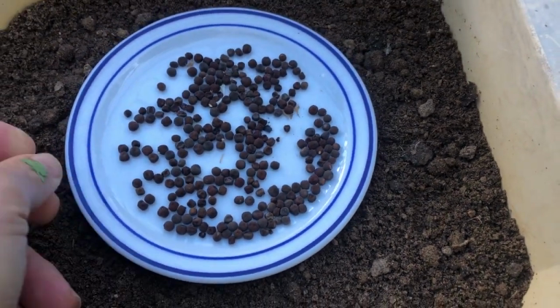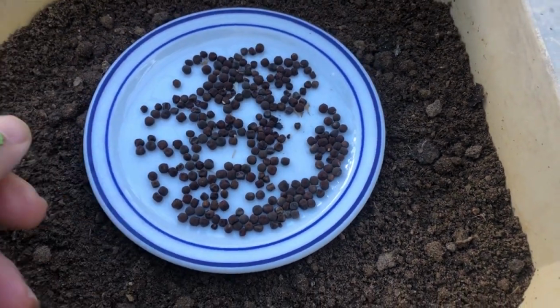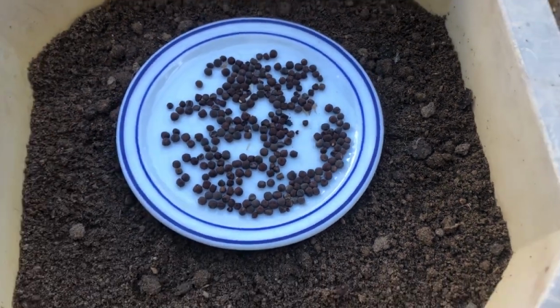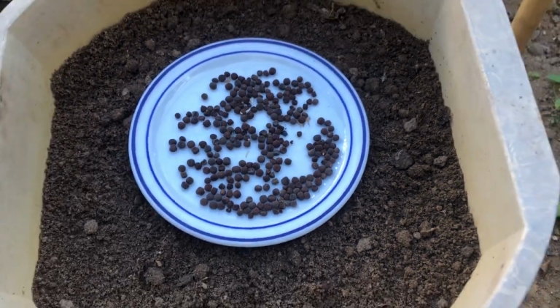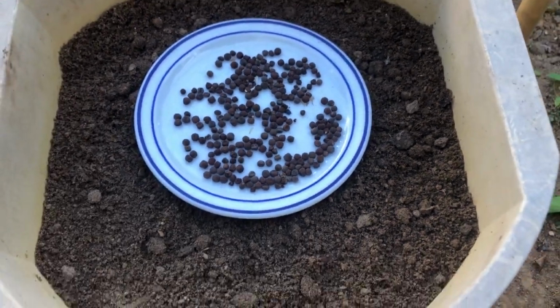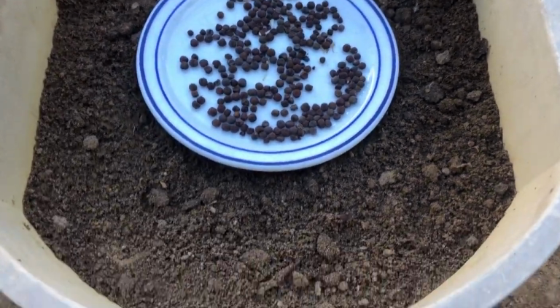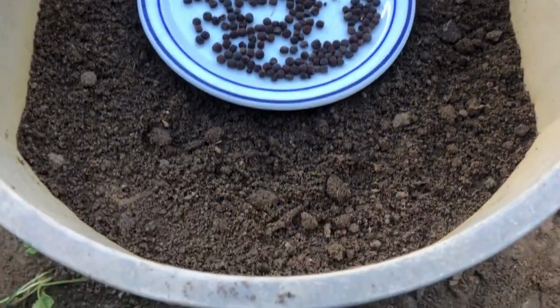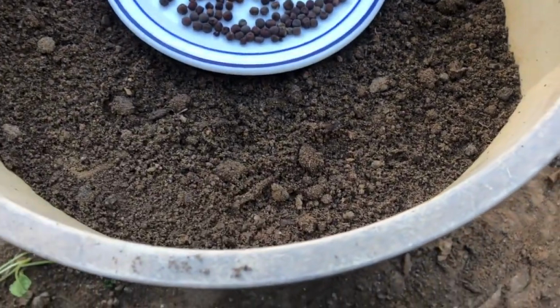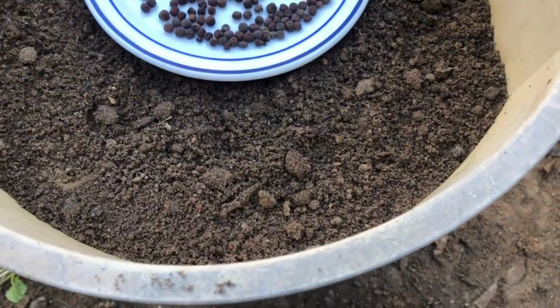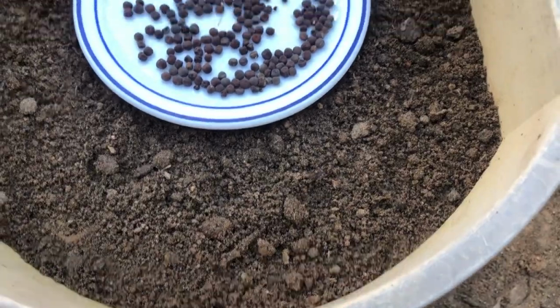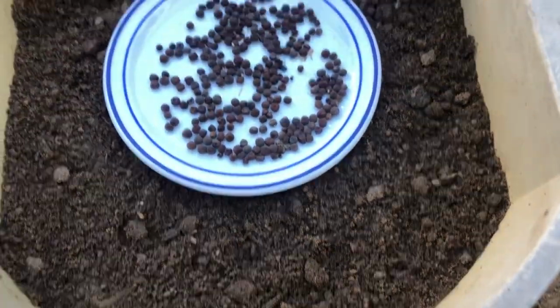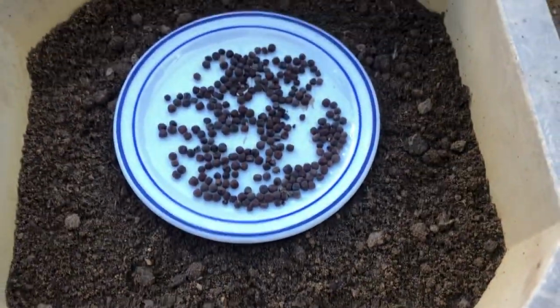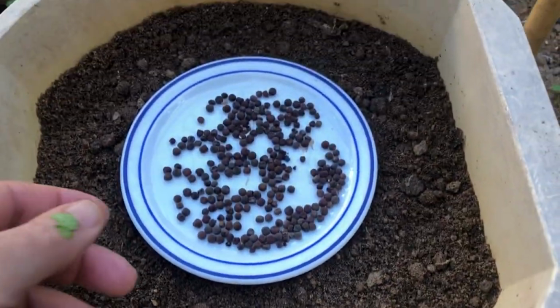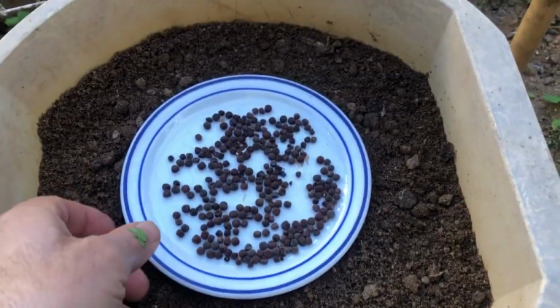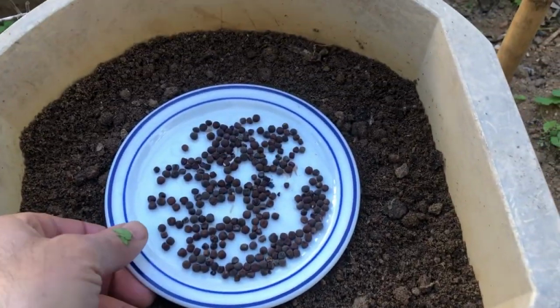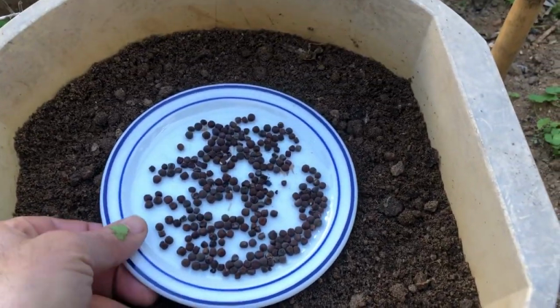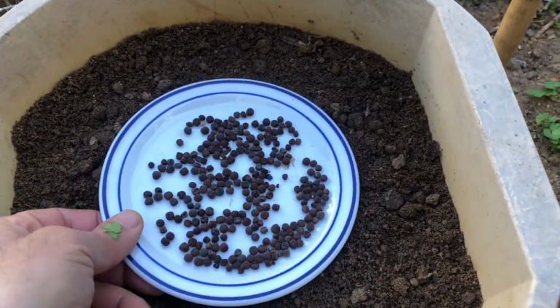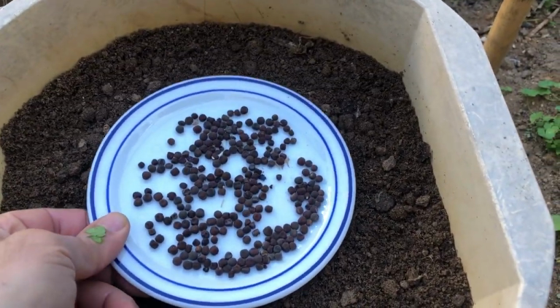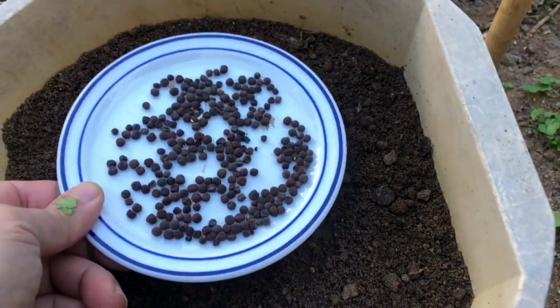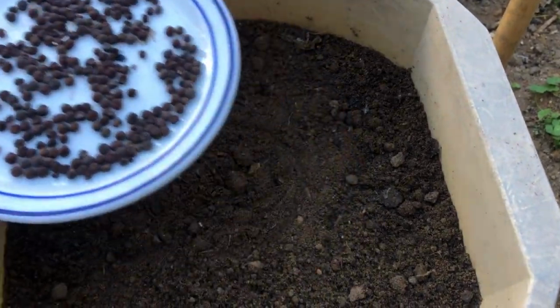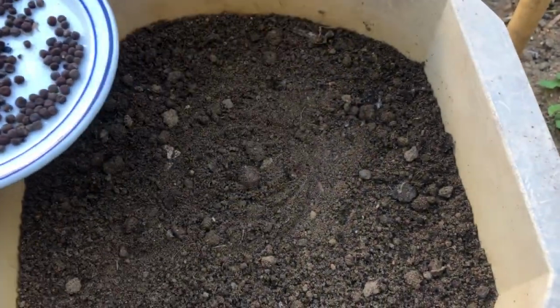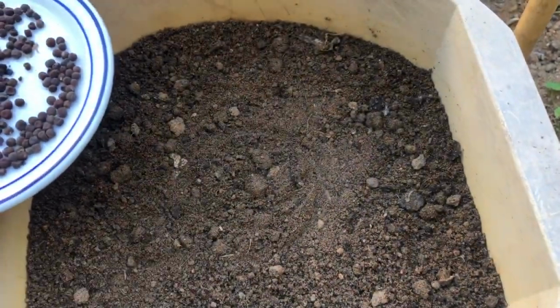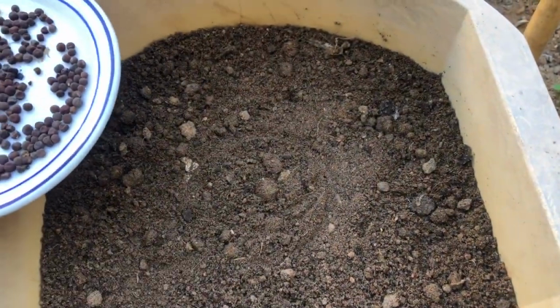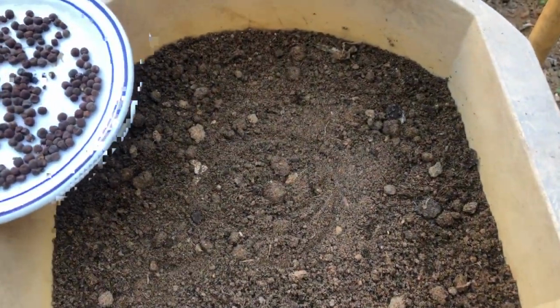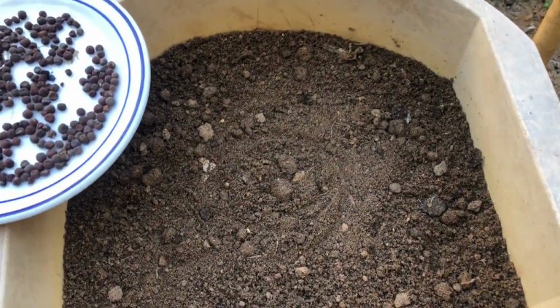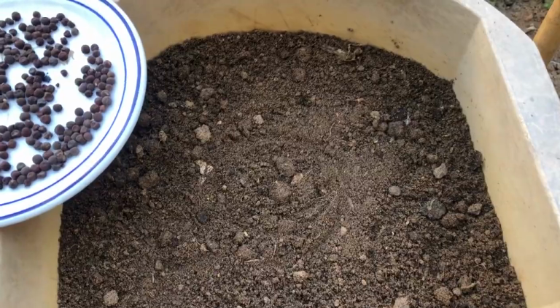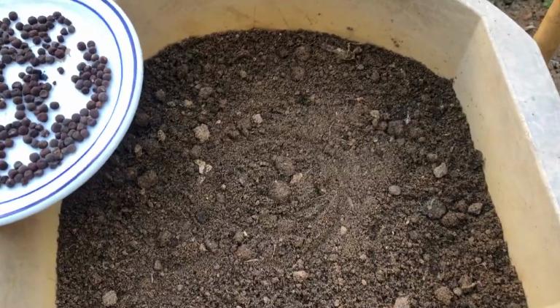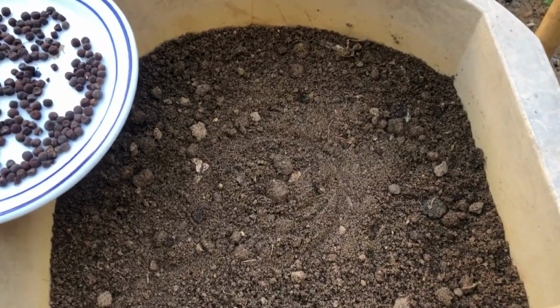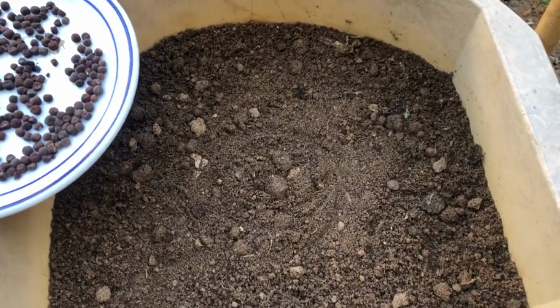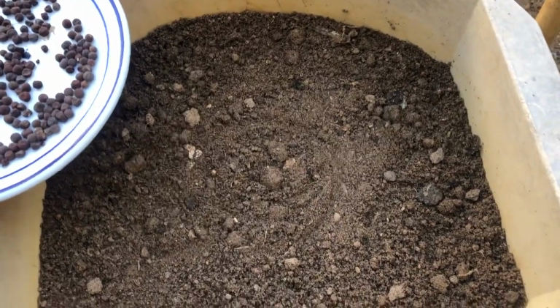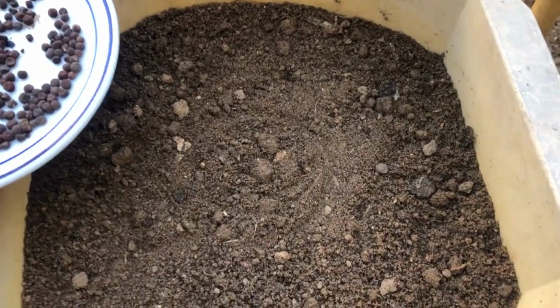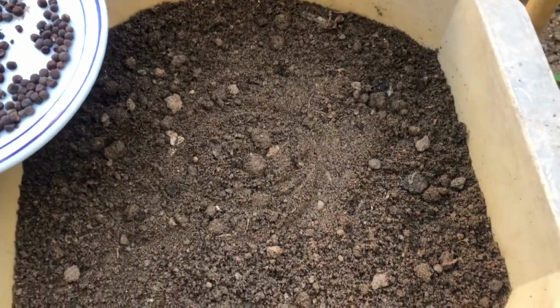First things first, let's talk about what you'll need. You'll want to gather some containers, potting soil, sweet pea seeds, a watering can, and some trellises for support, as these beauties love to climb.